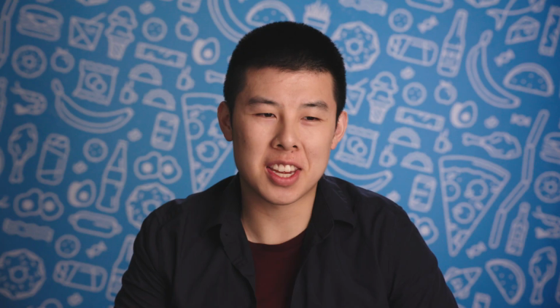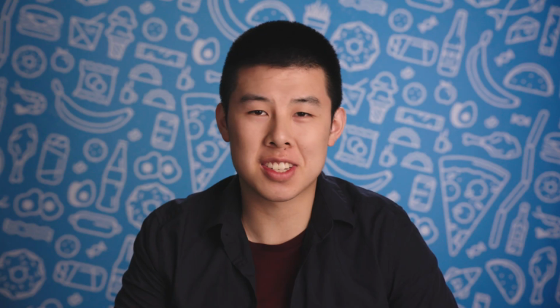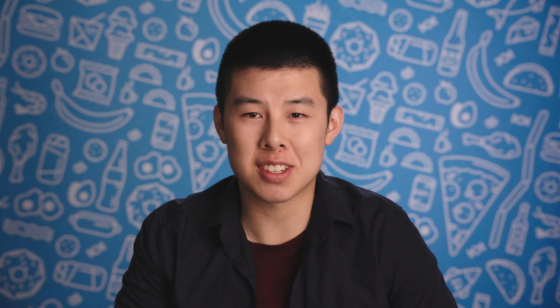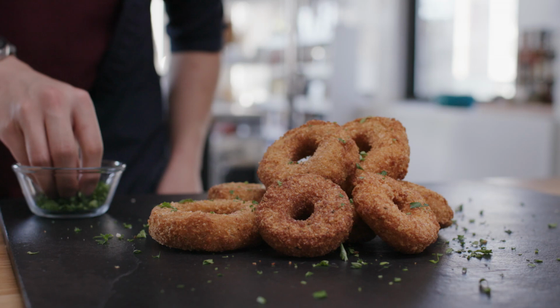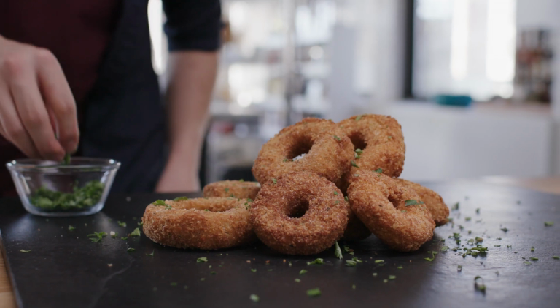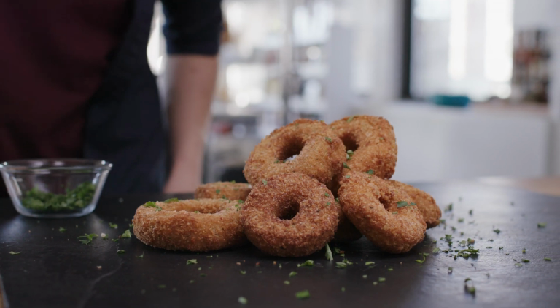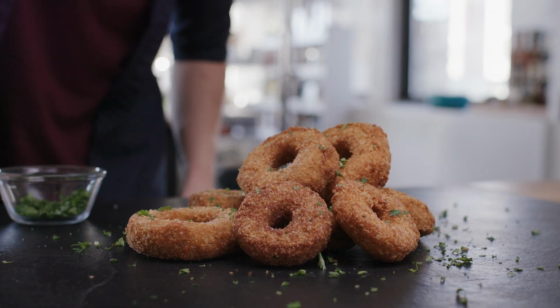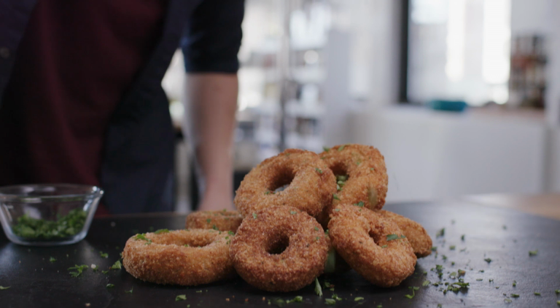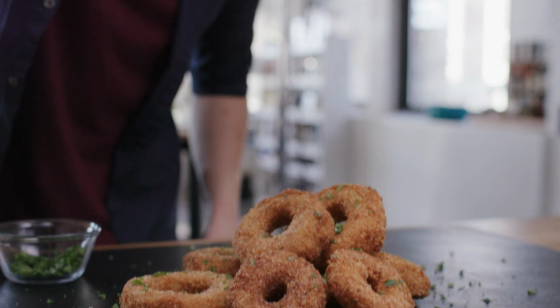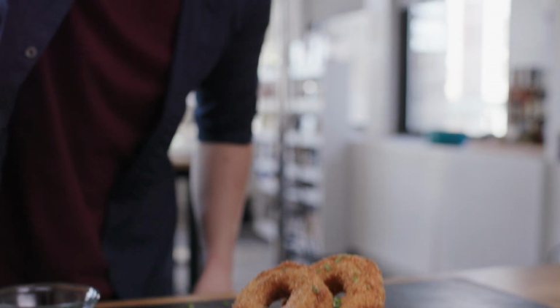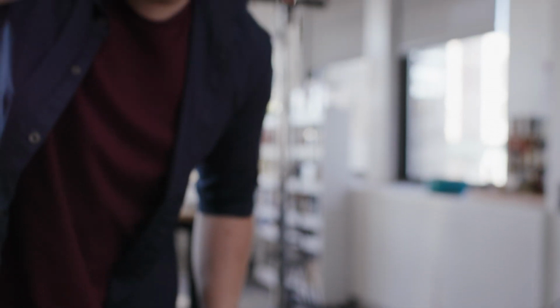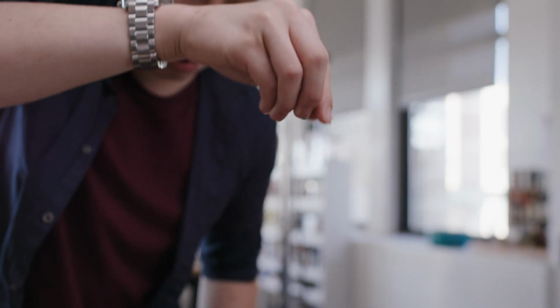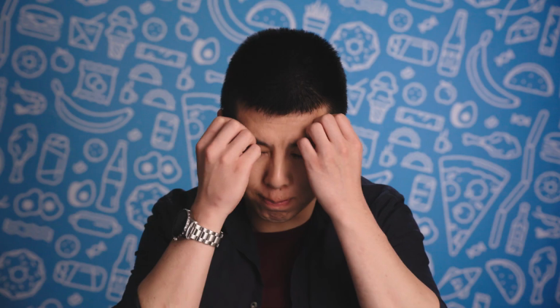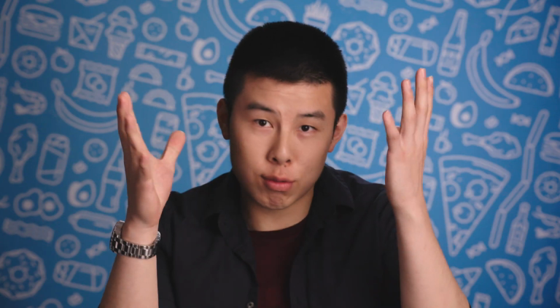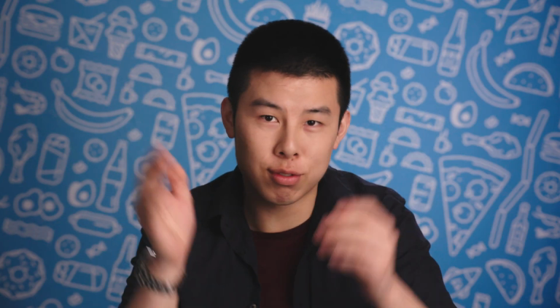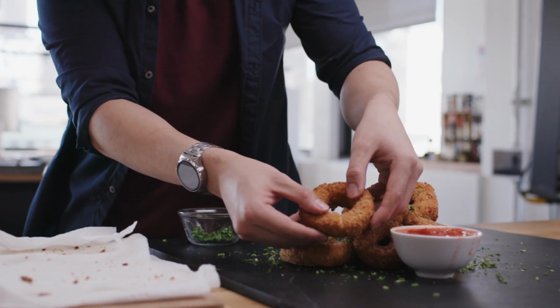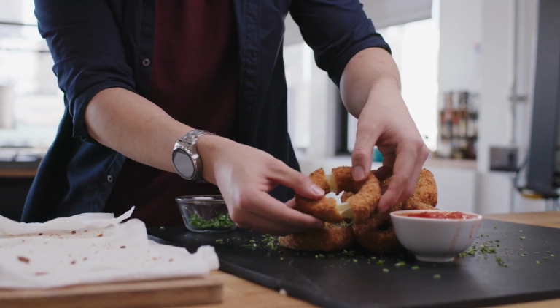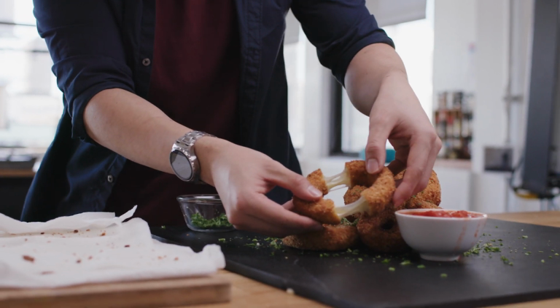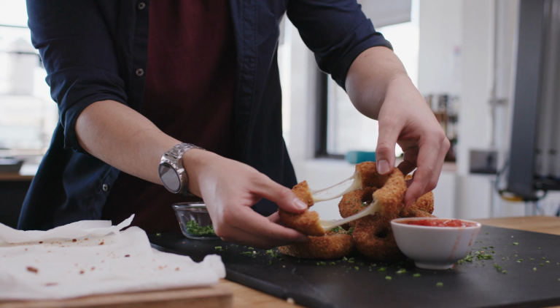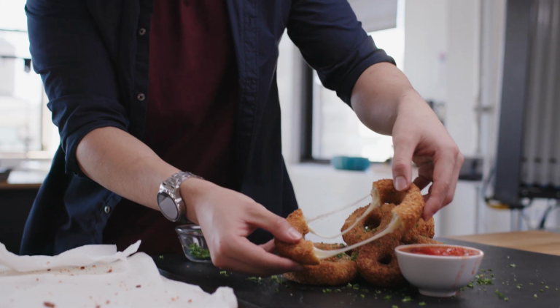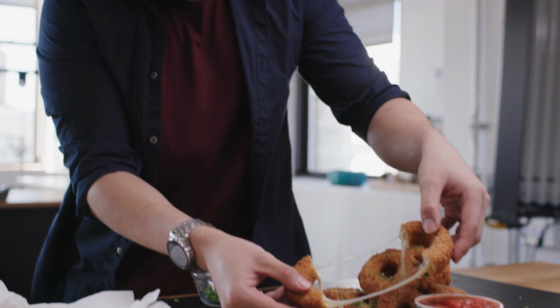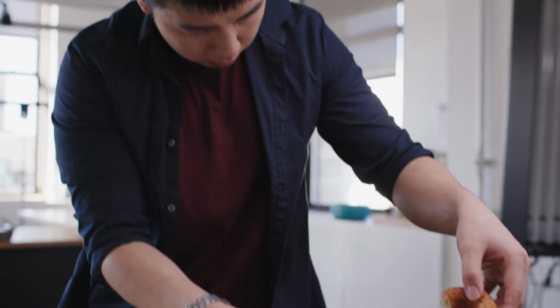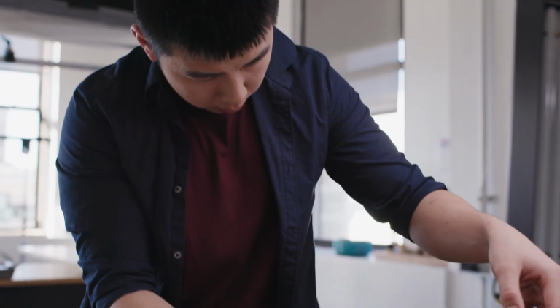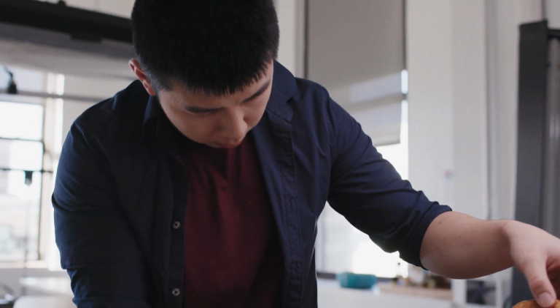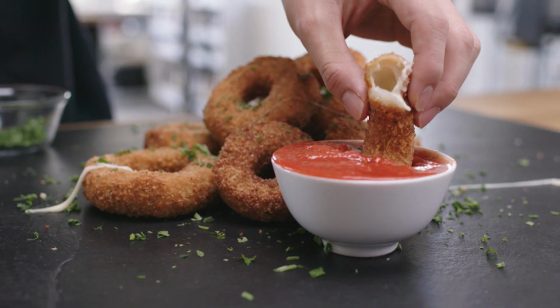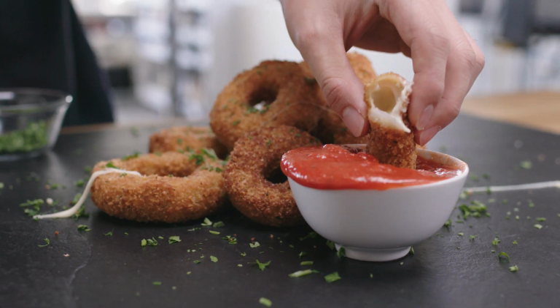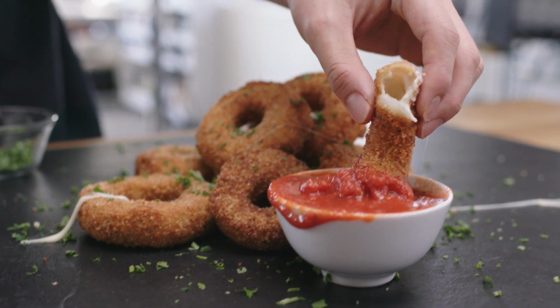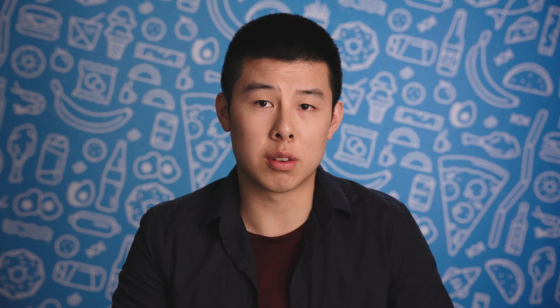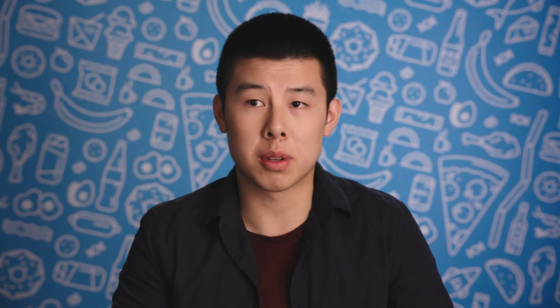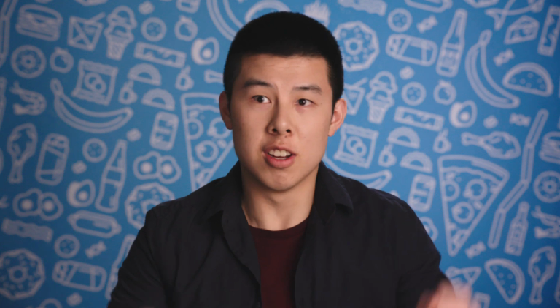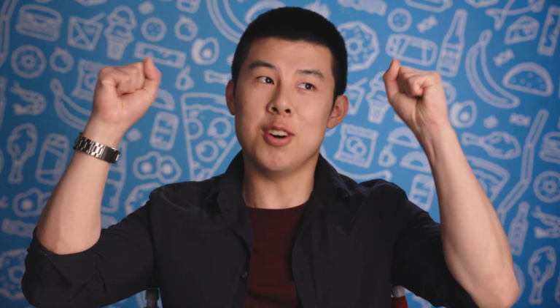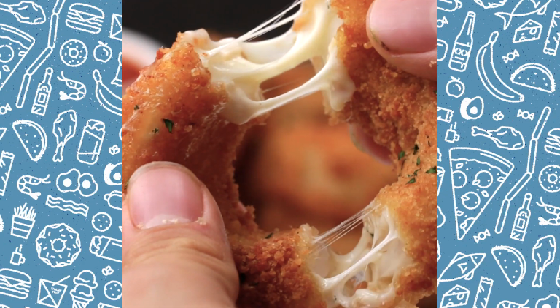The key to success in a Tasty video is probably making a dish that literally just makes people go — there's always this one 'oh yes' moment at the very, very end. When I can execute that perfectly on camera, I literally want to be like, 'oh yes.'